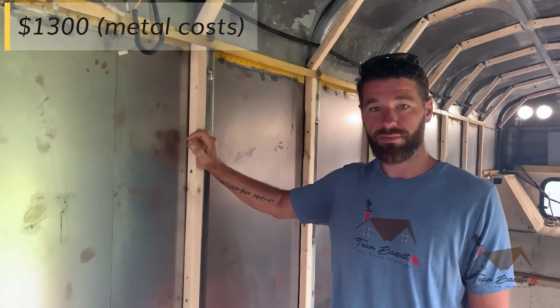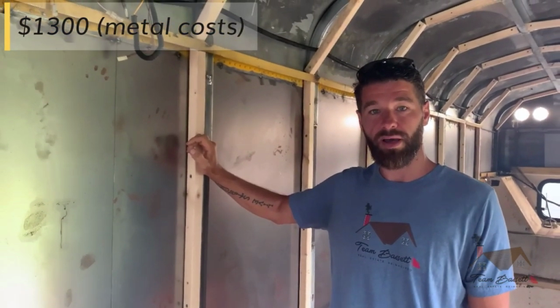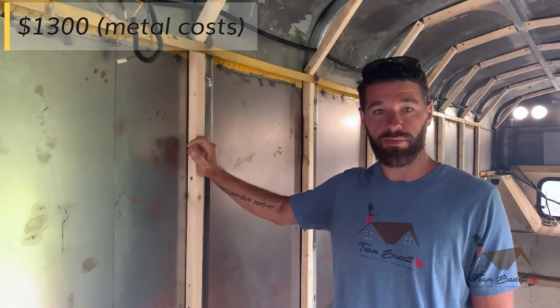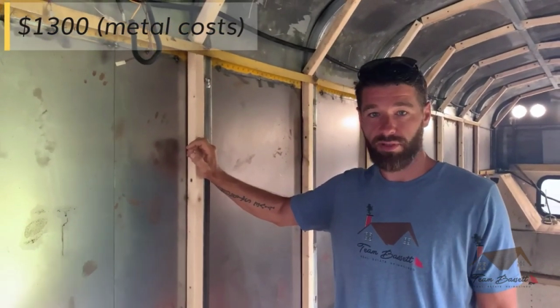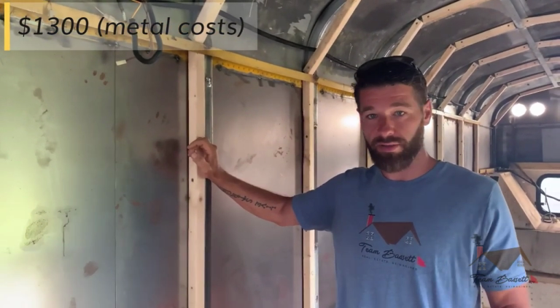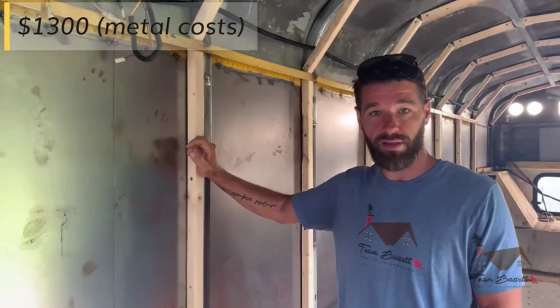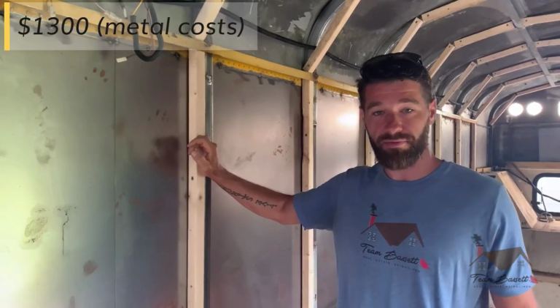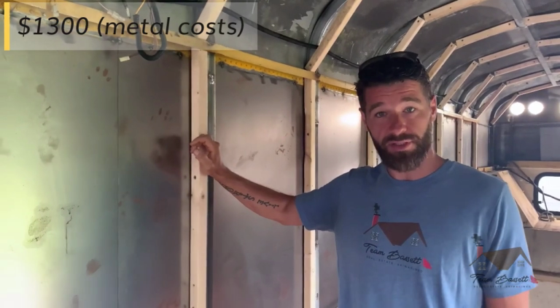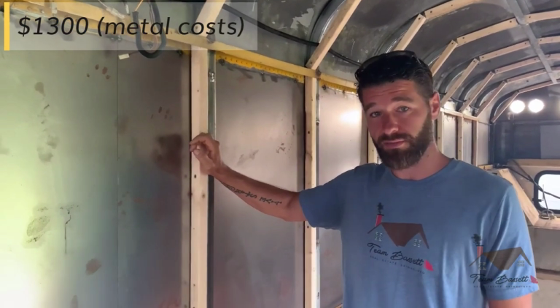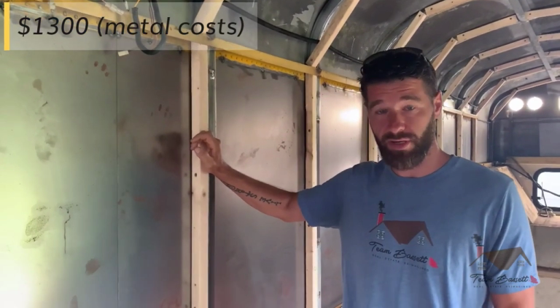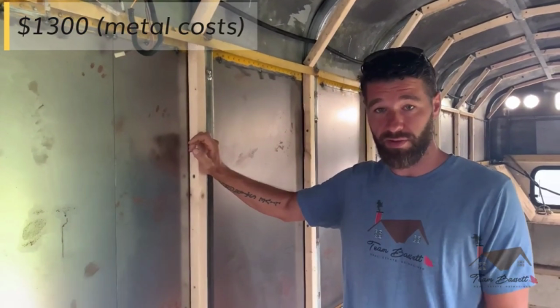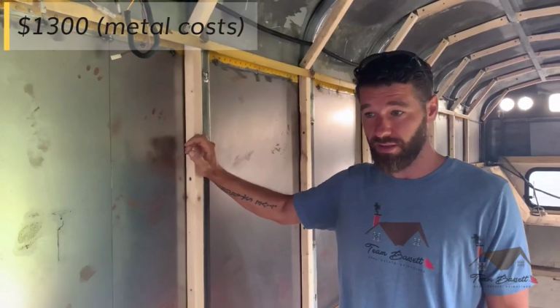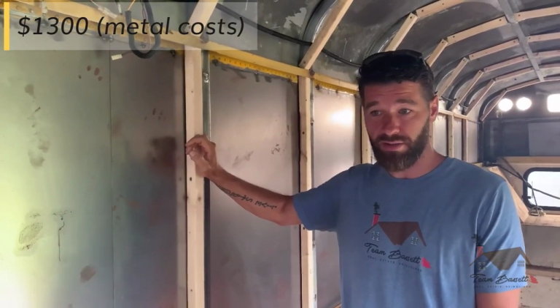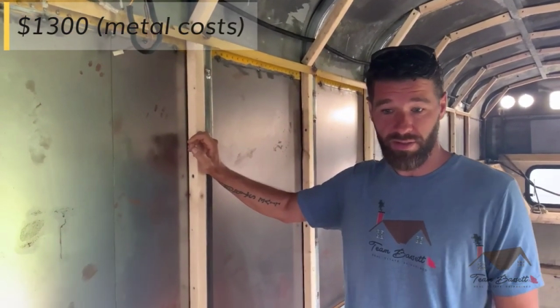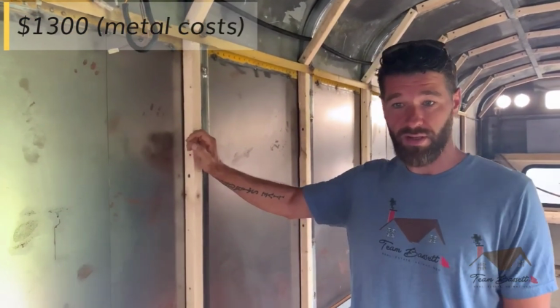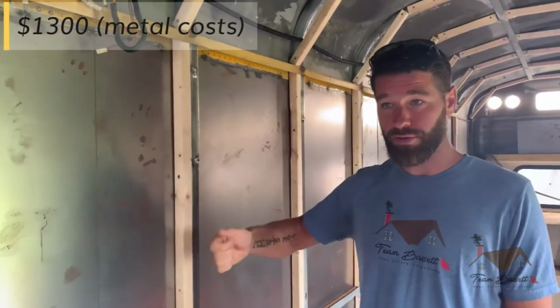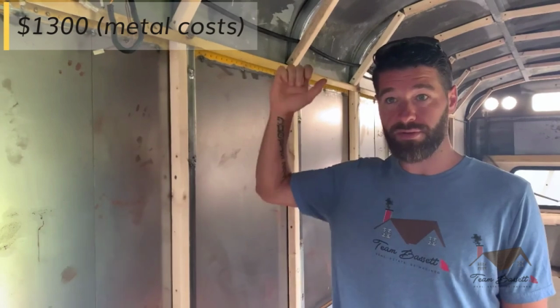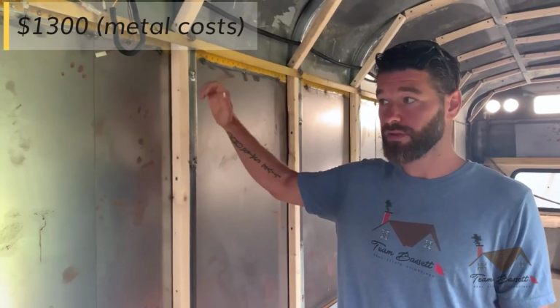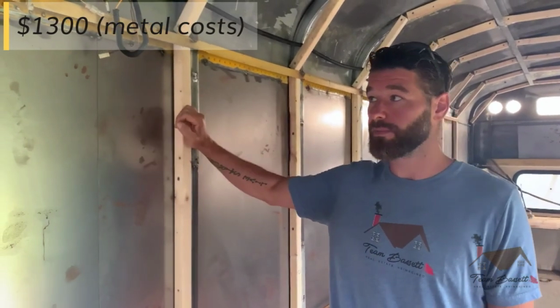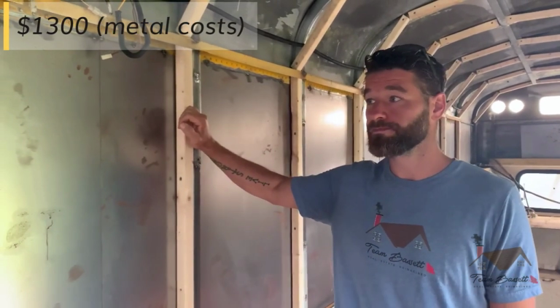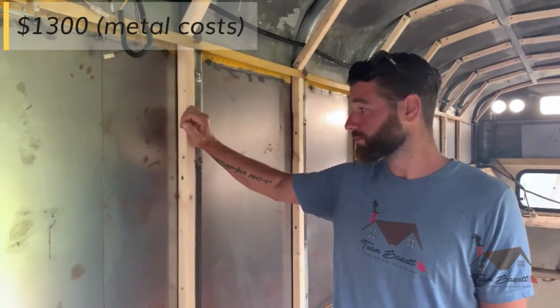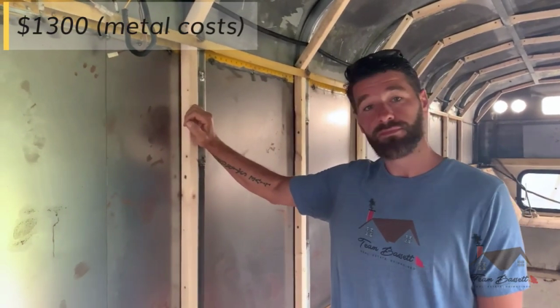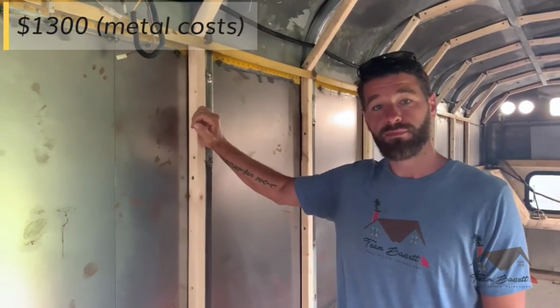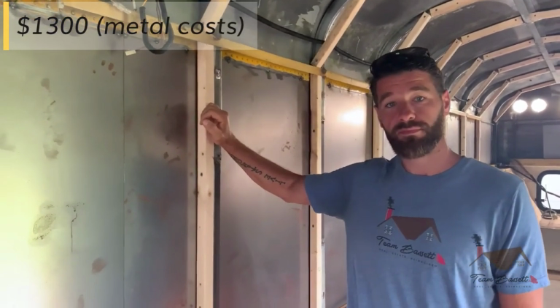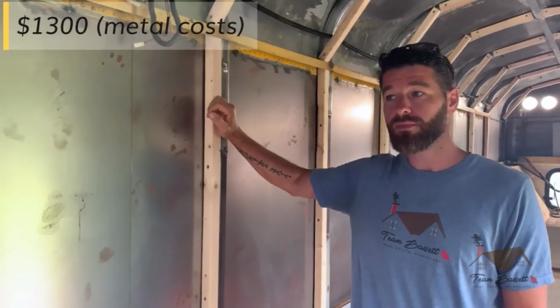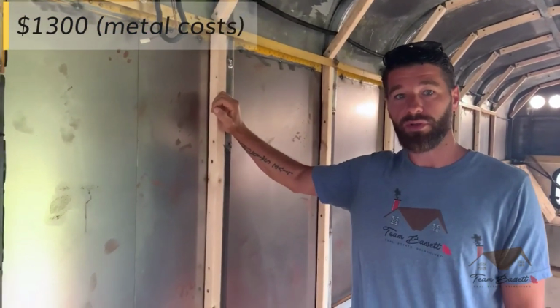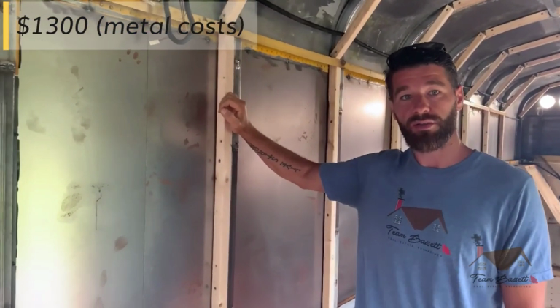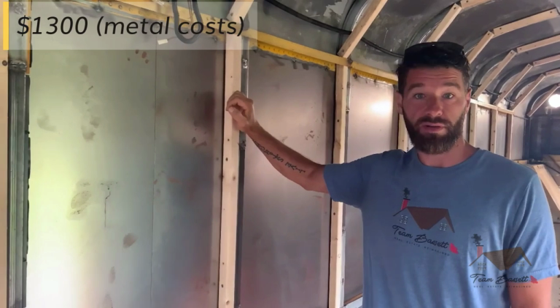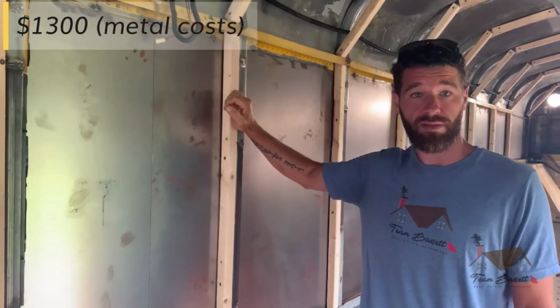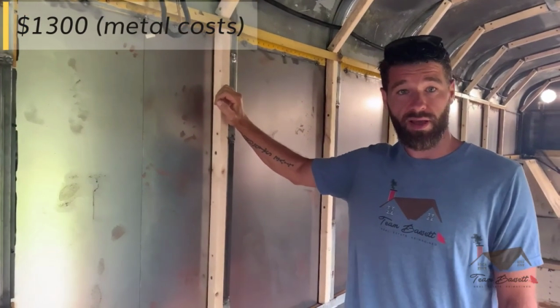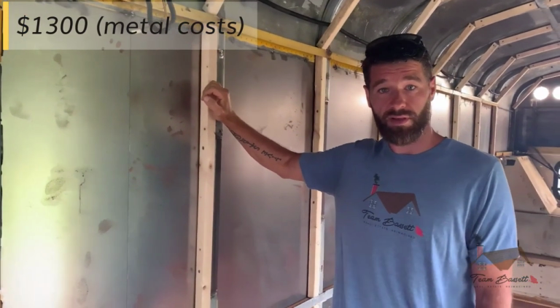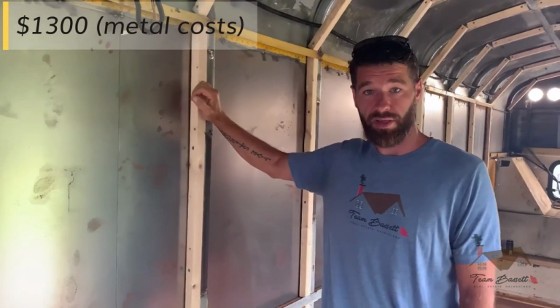They could buy it cut or not cut. They buy full sheets and cut it themselves with an angle grinder or power shears. But it cost us $1,300. It would be a little less if we didn't have all the cuts made.